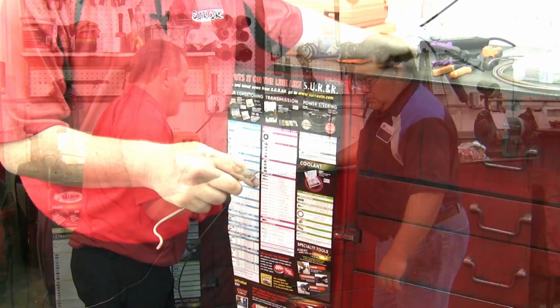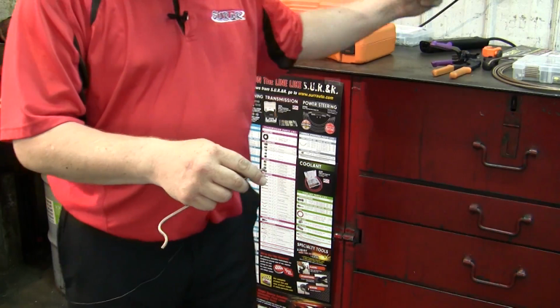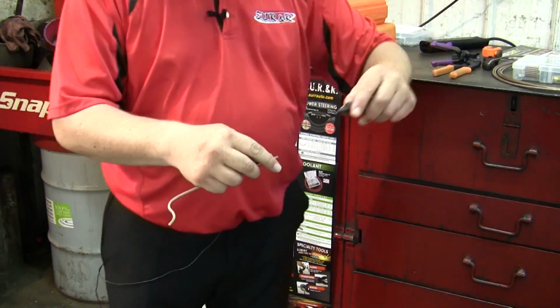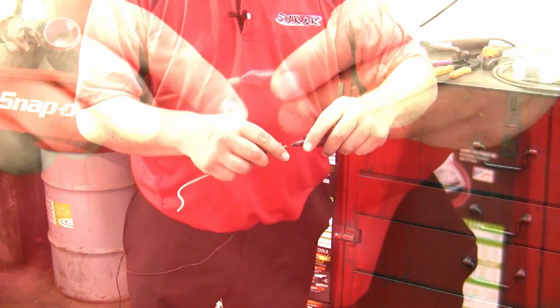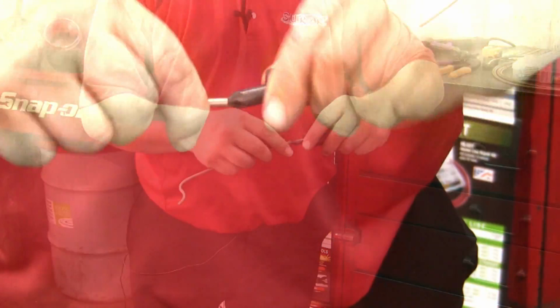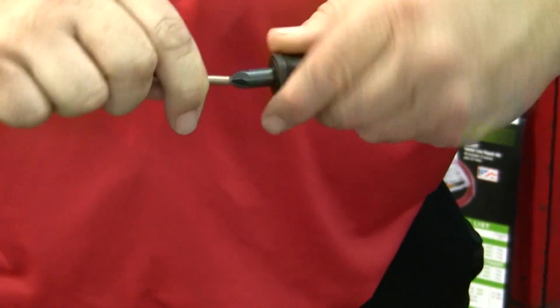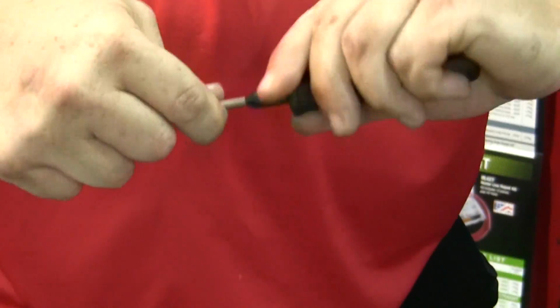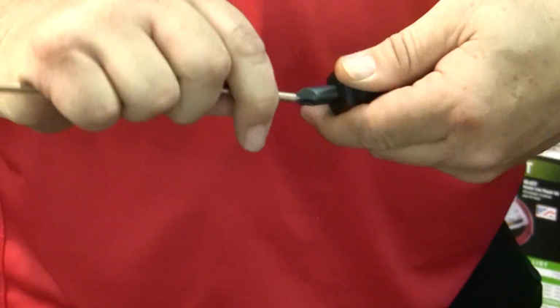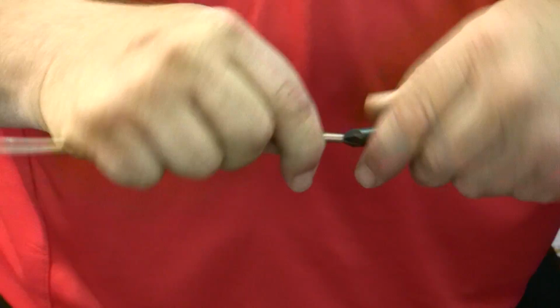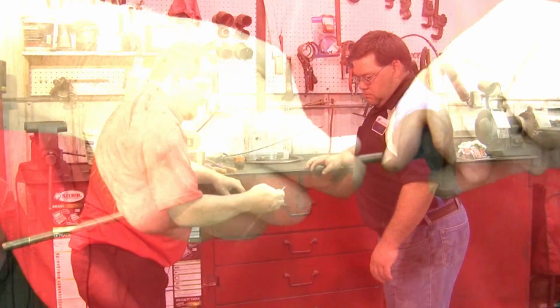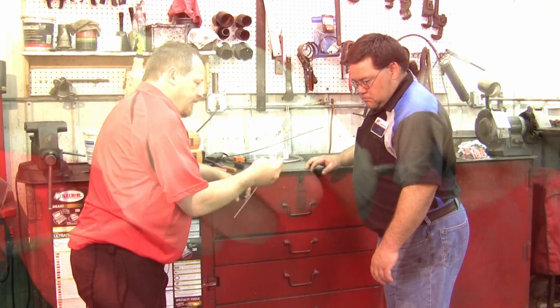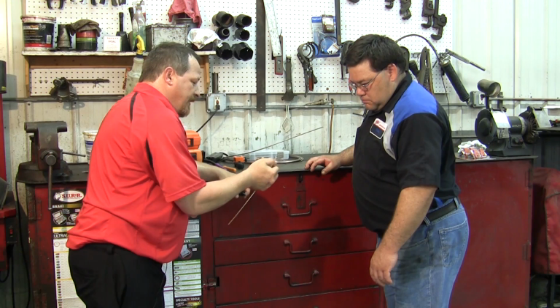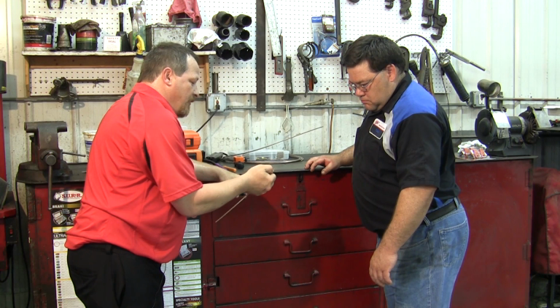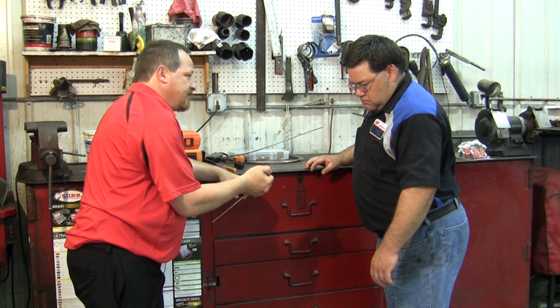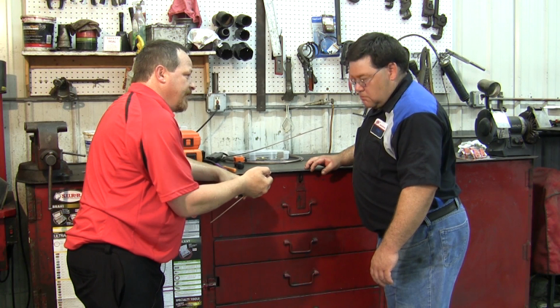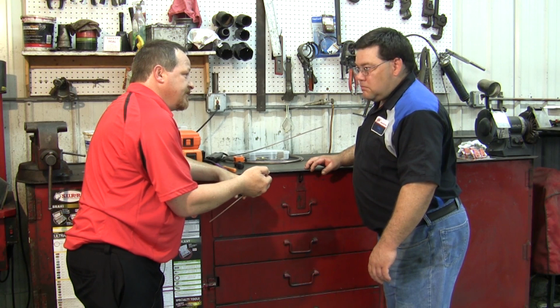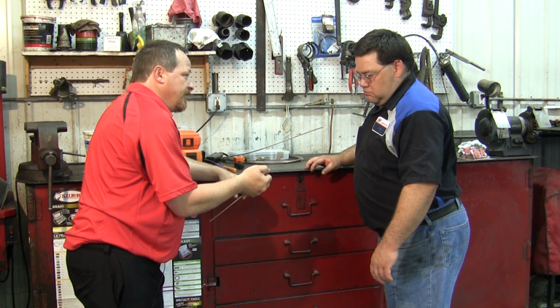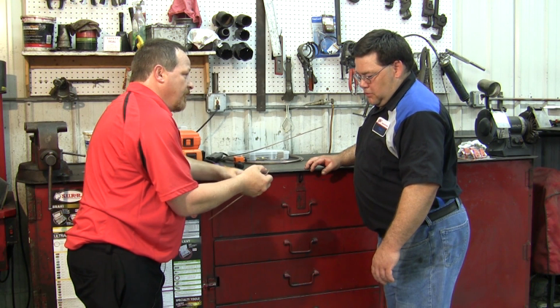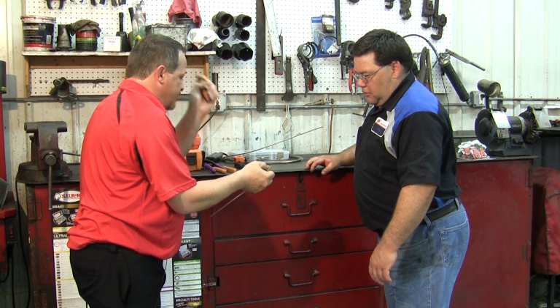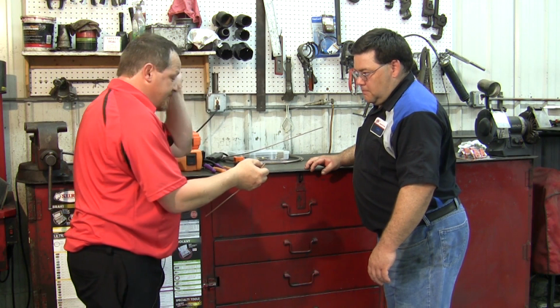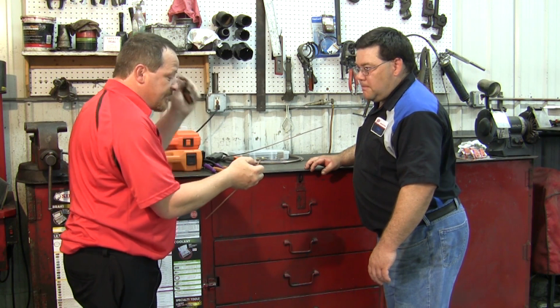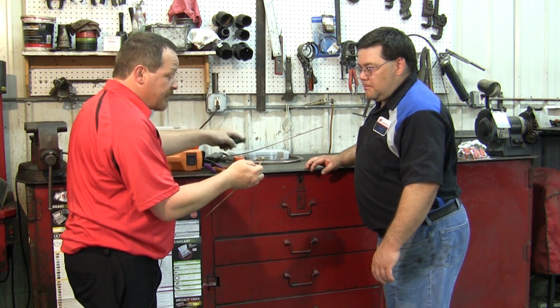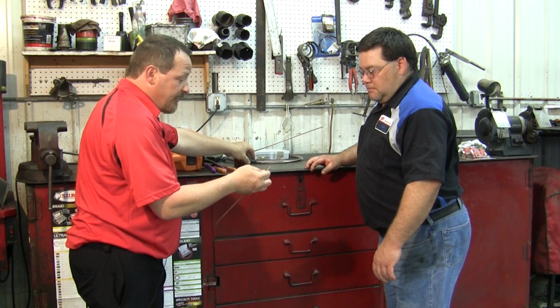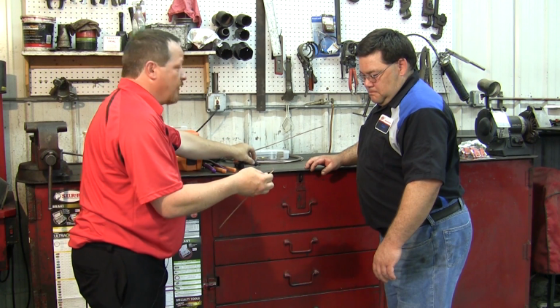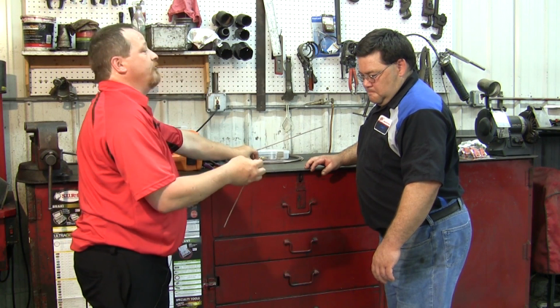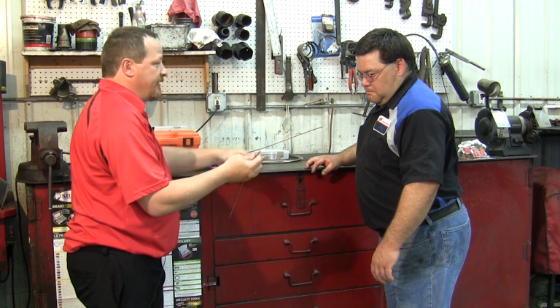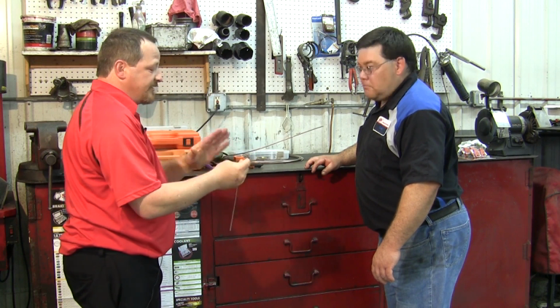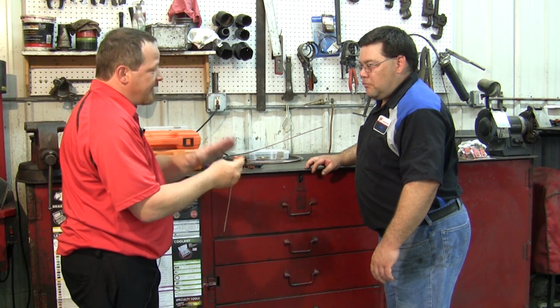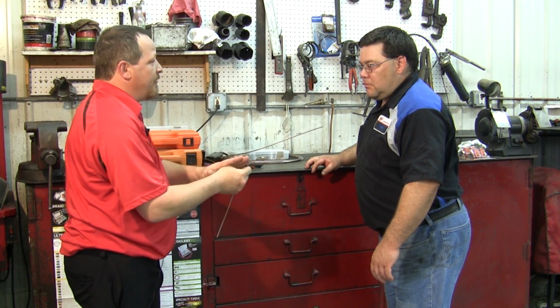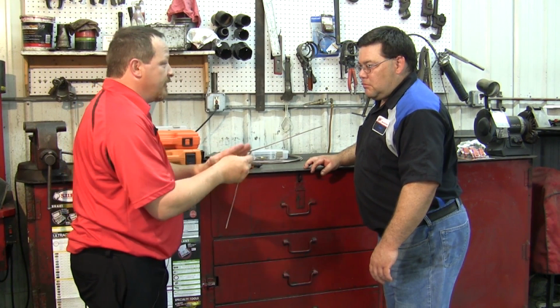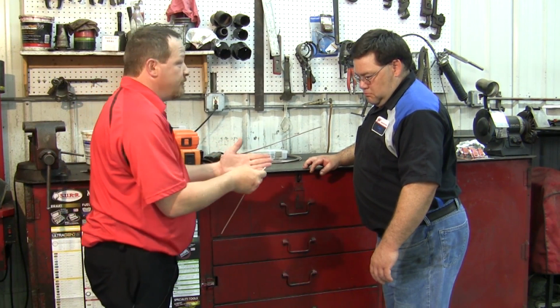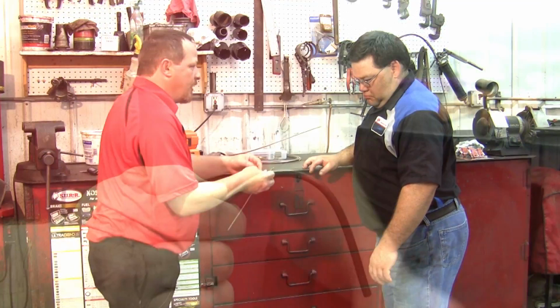The brake tubing reamer gets the tube ready for flaring in seconds. You can see how much cleaner that edge is and ready to go. The chances of successful flaring go through the roof when you actually take the time to prep the tubing like it should be prepped.